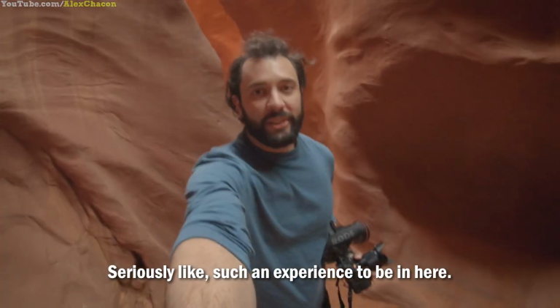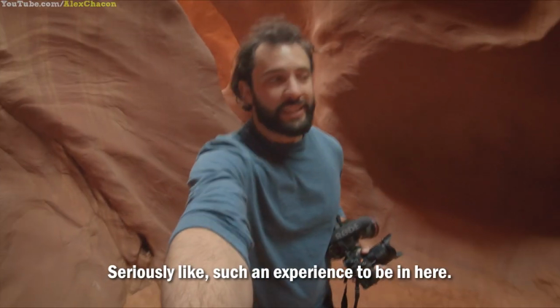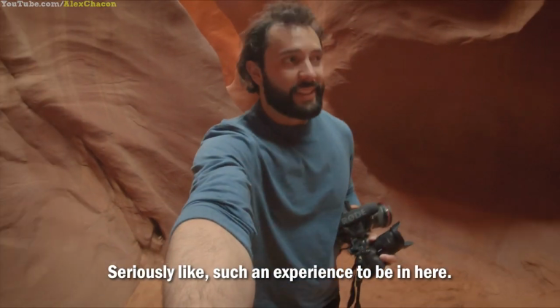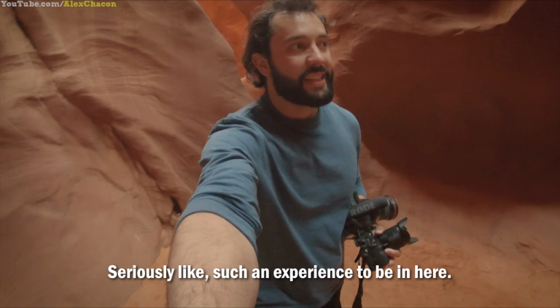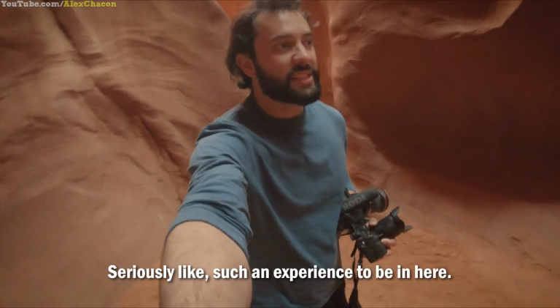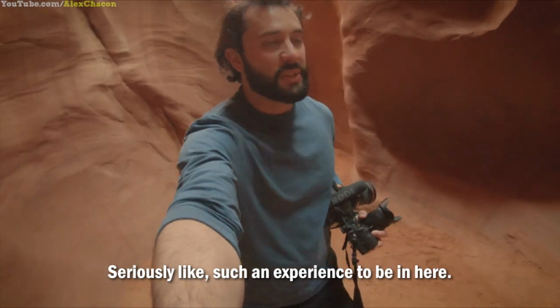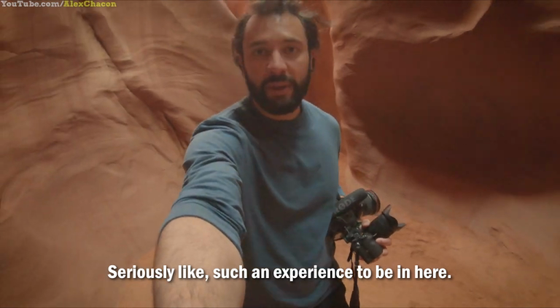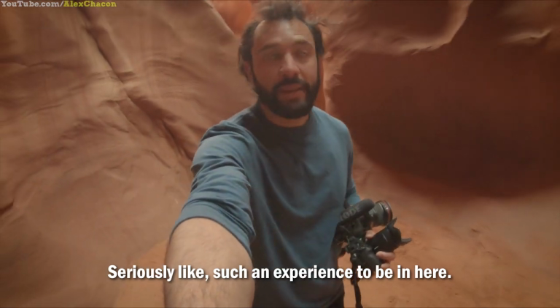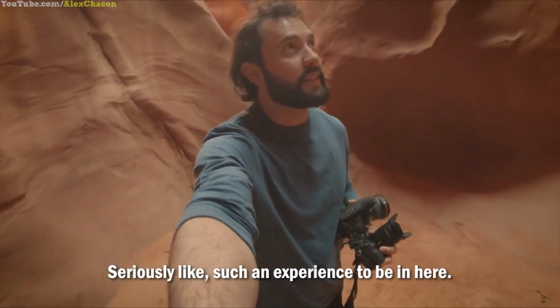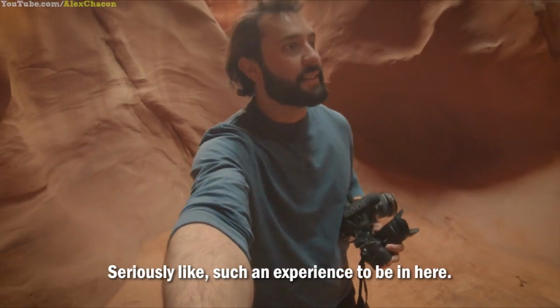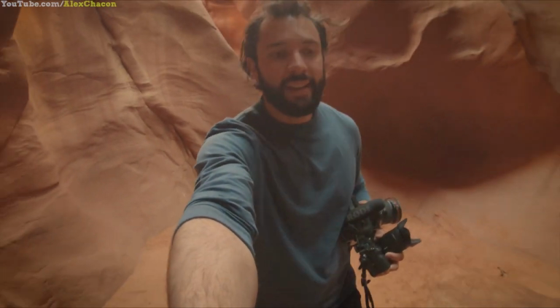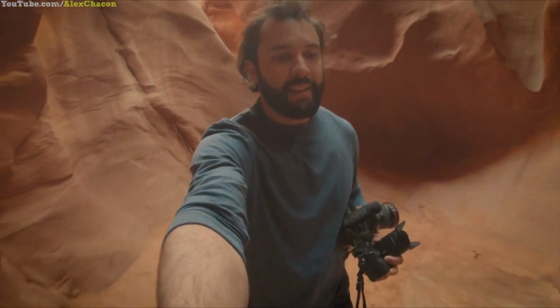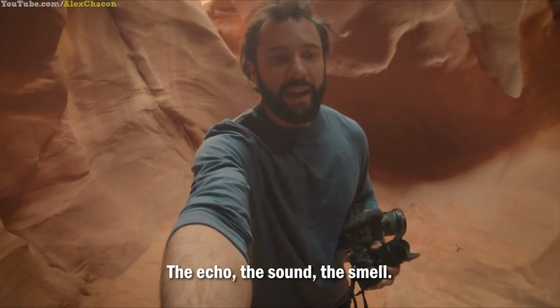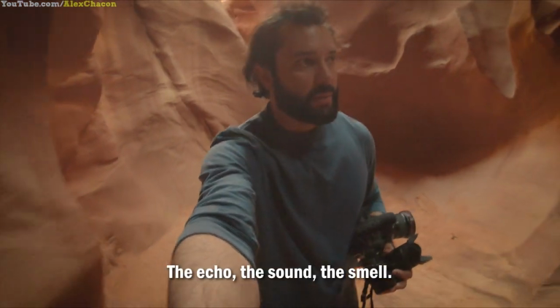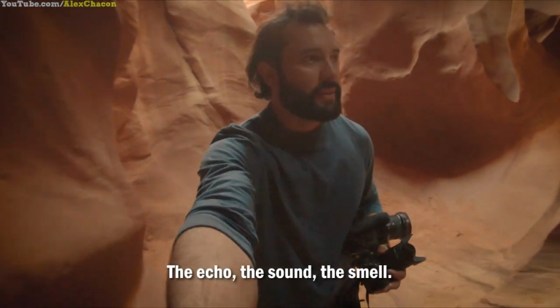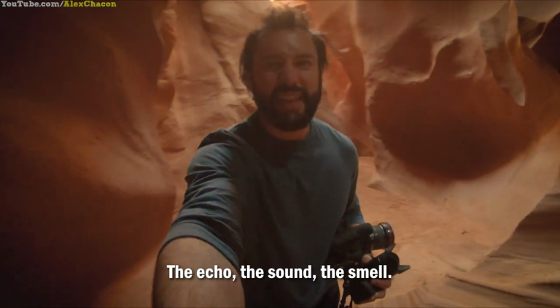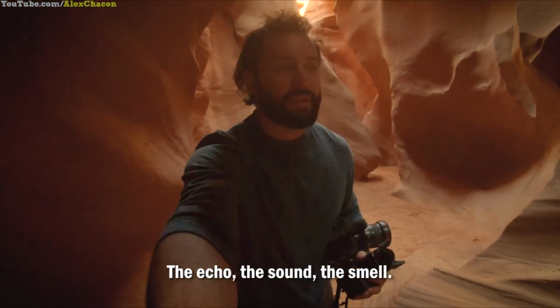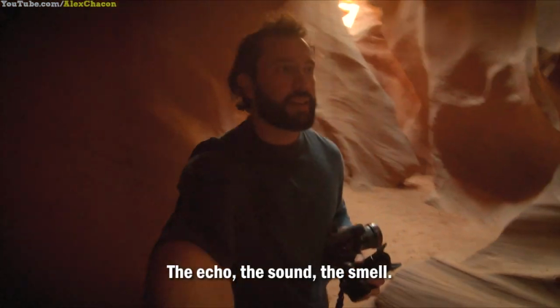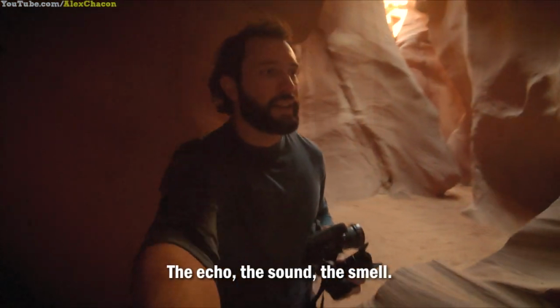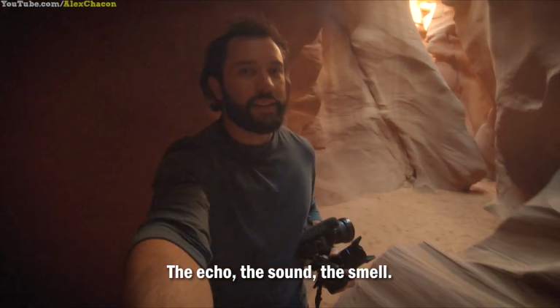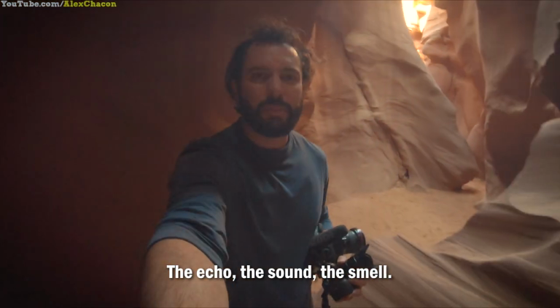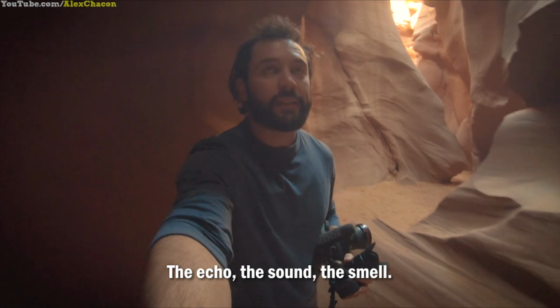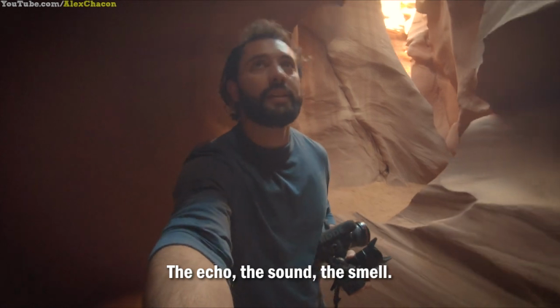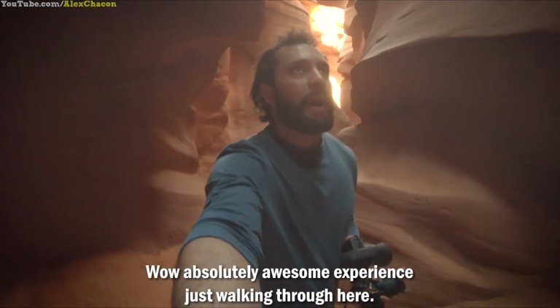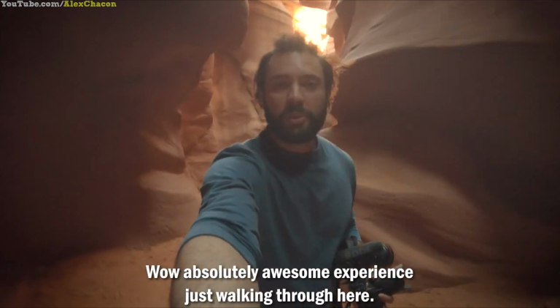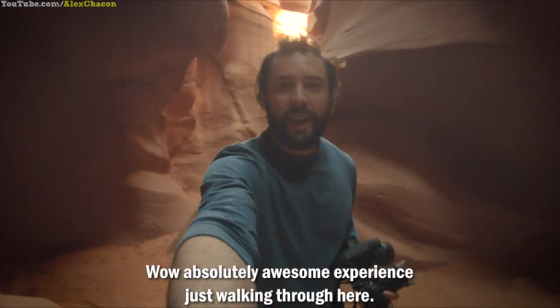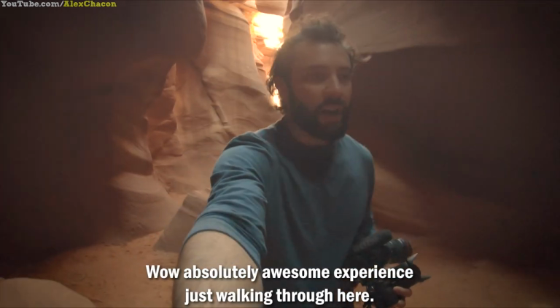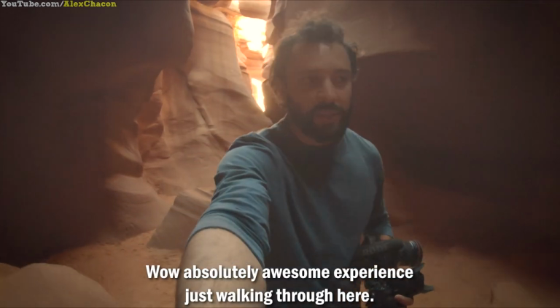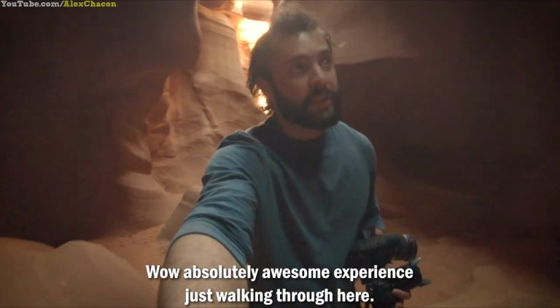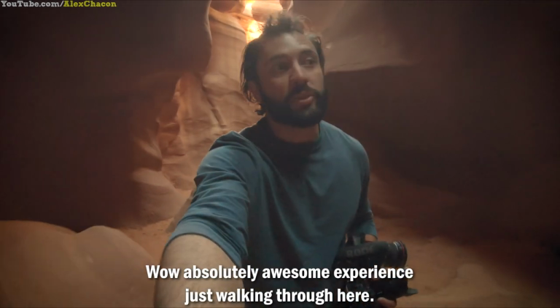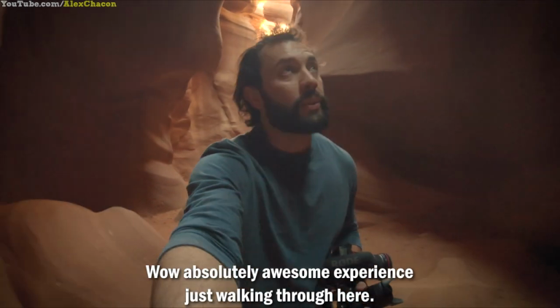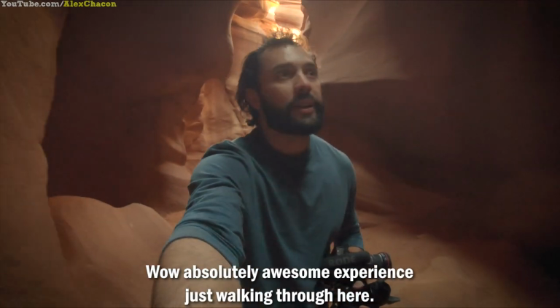Such an experience being here — the echo, the sound, the smell. Absolutely awesome experience just walking through here.